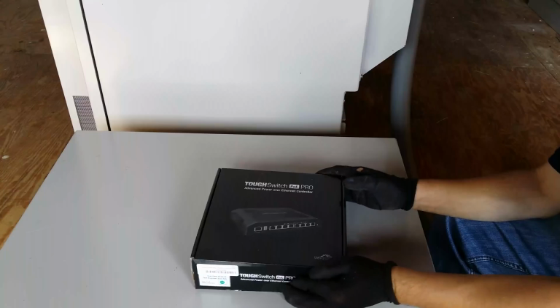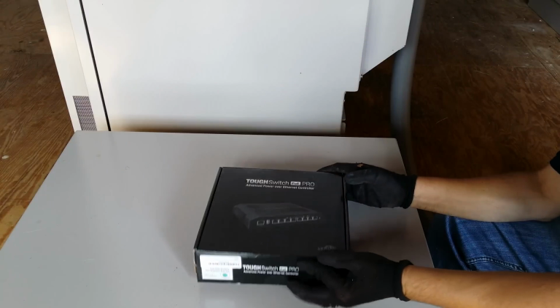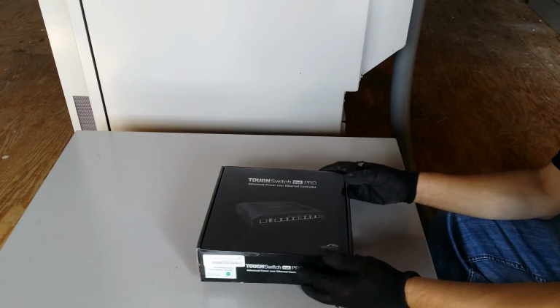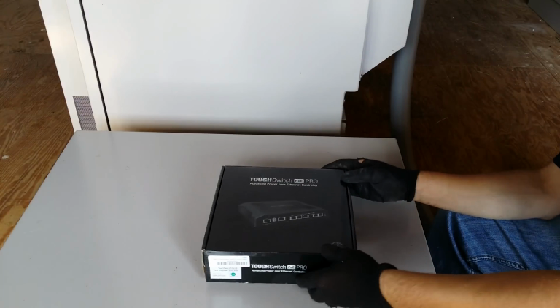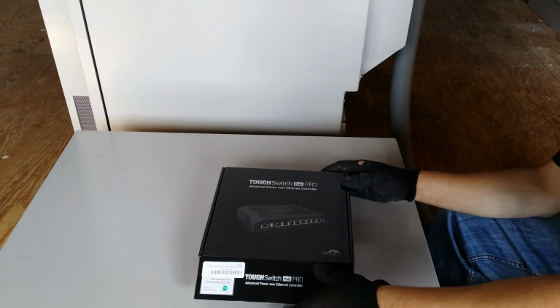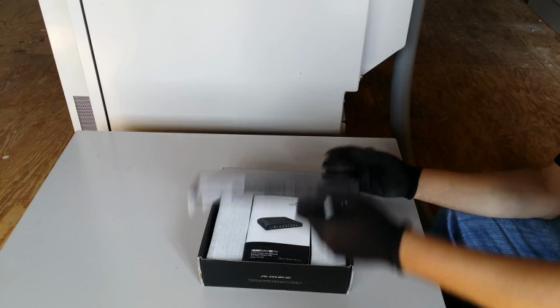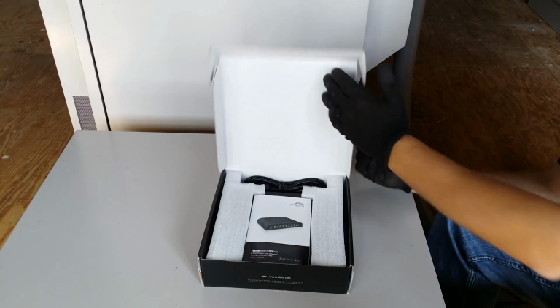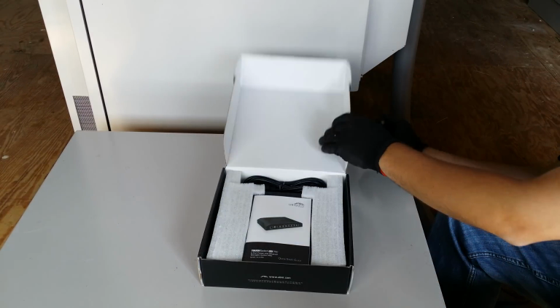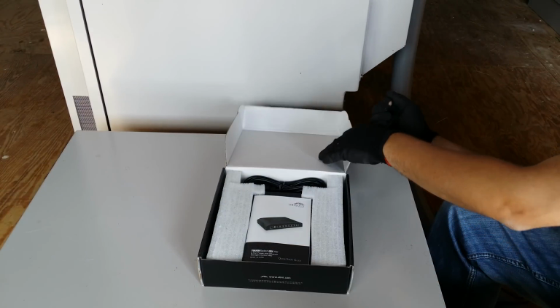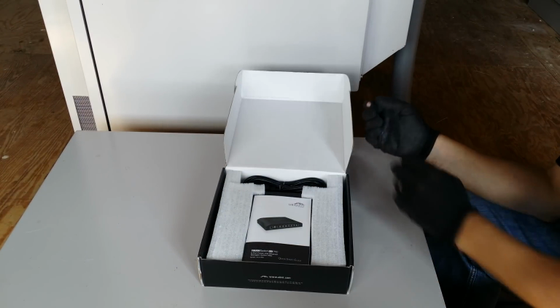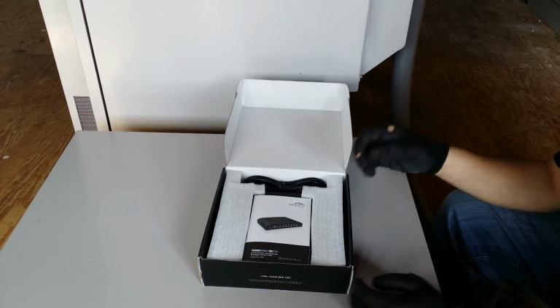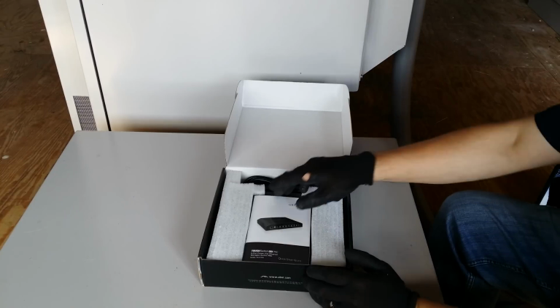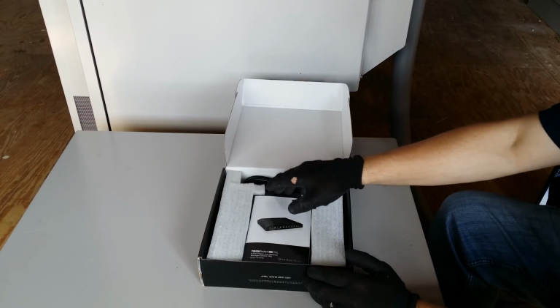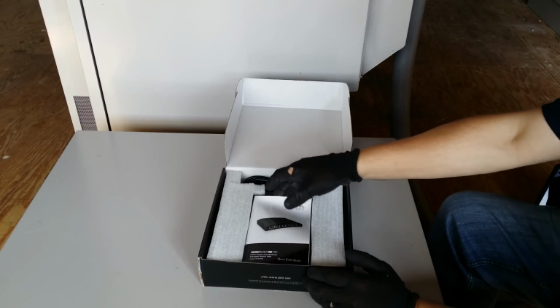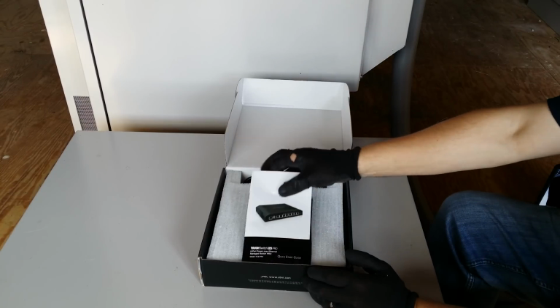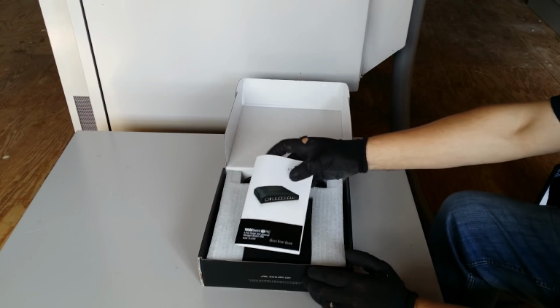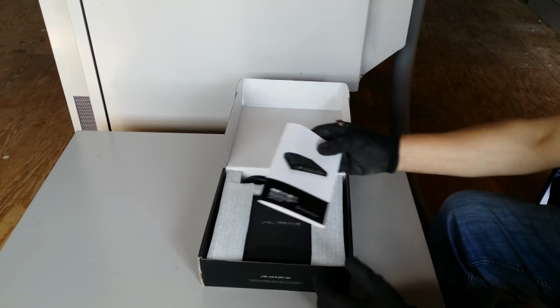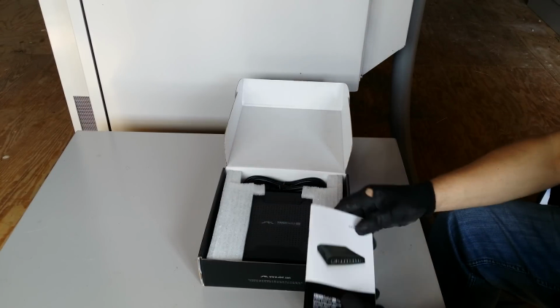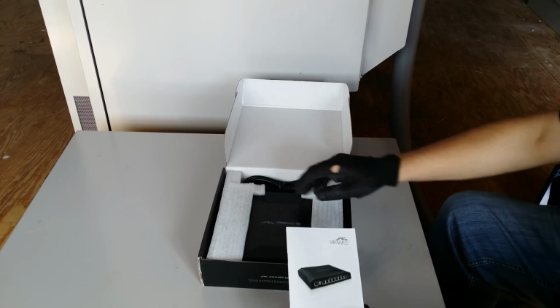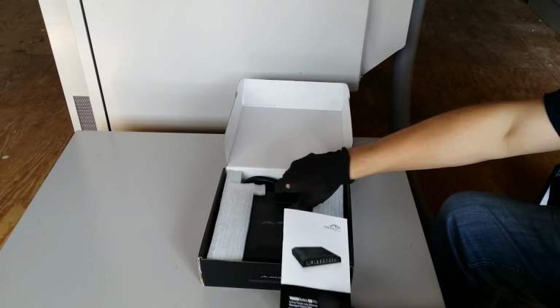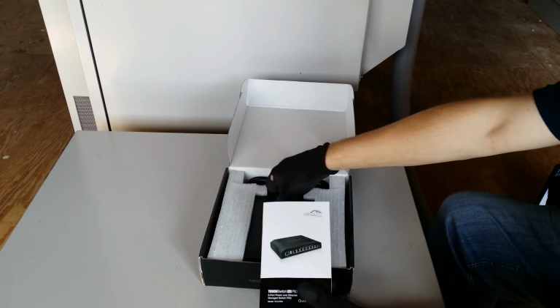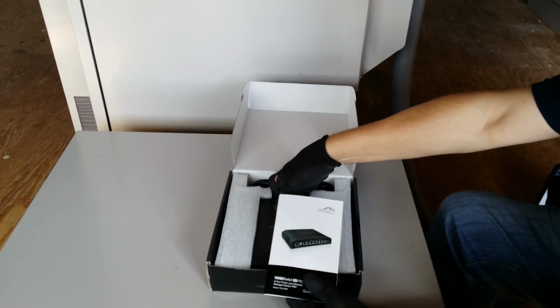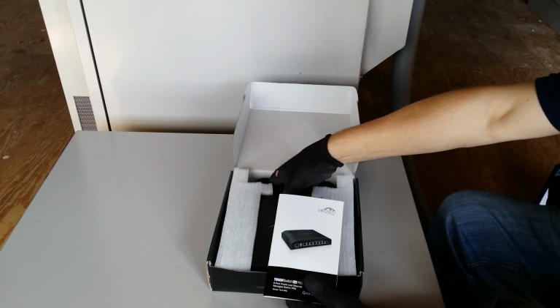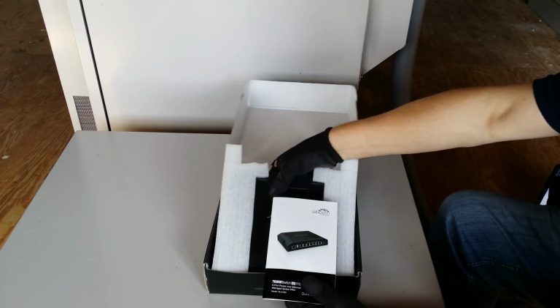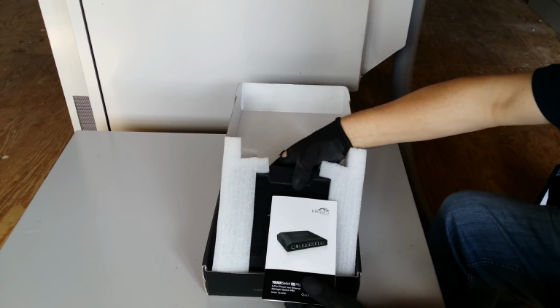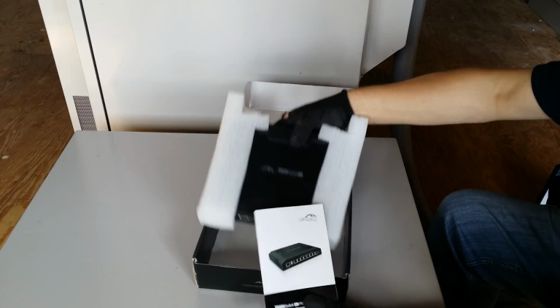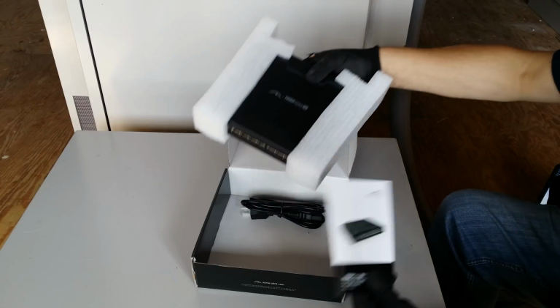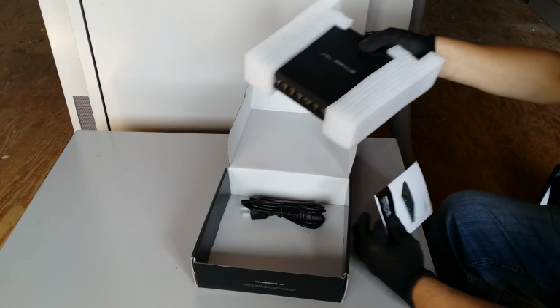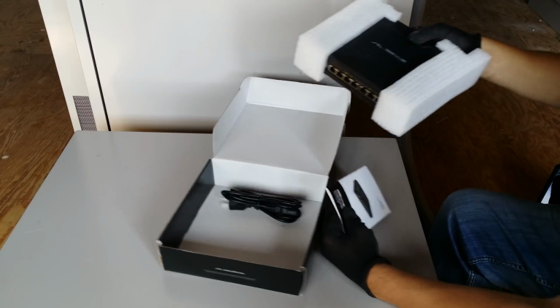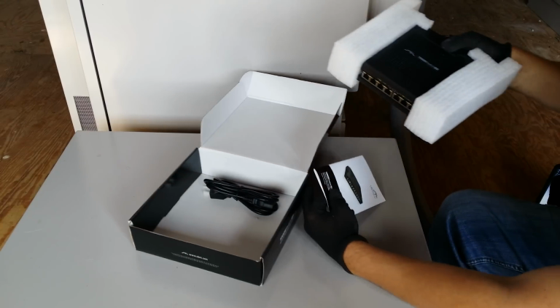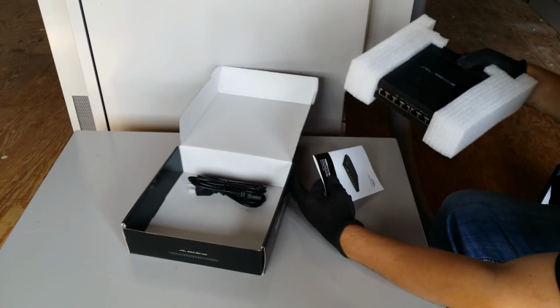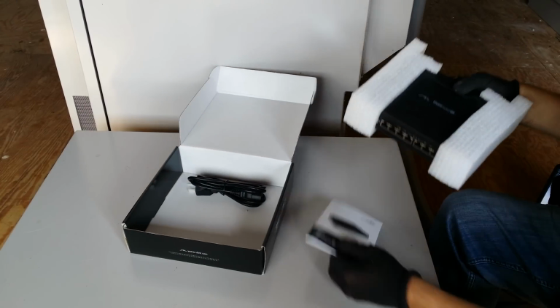This is the IntelliBeam unboxing of the Ubiquiti Tough Switch Pro, the 8-port version.